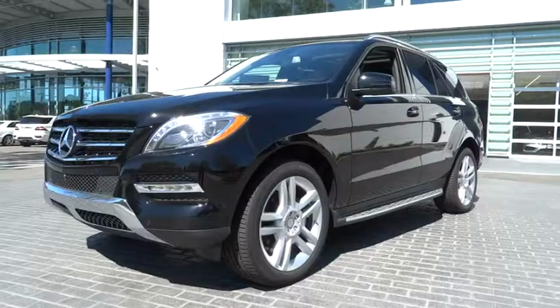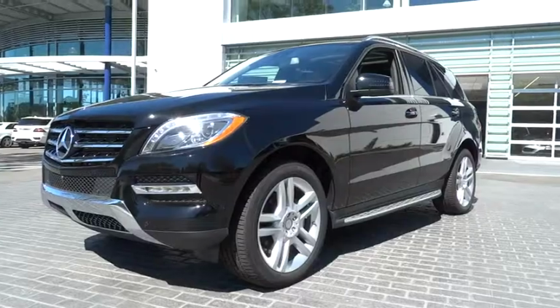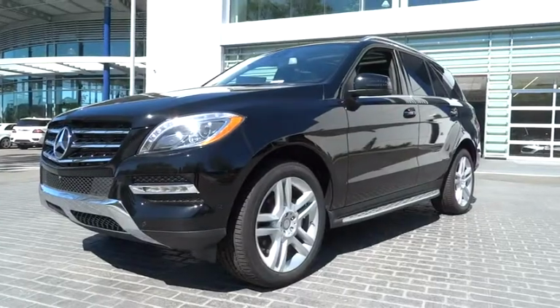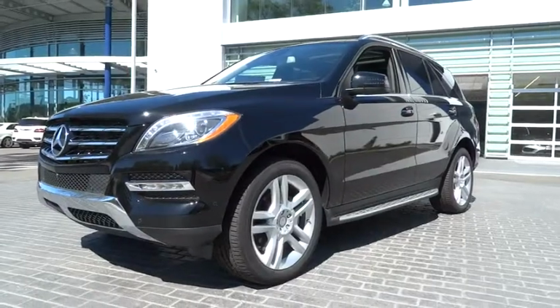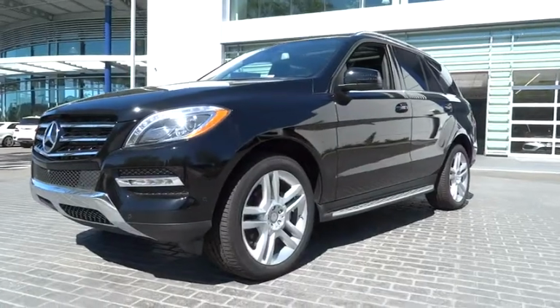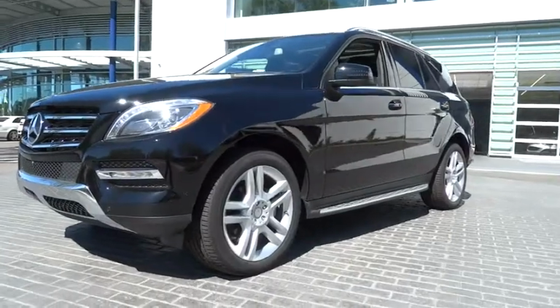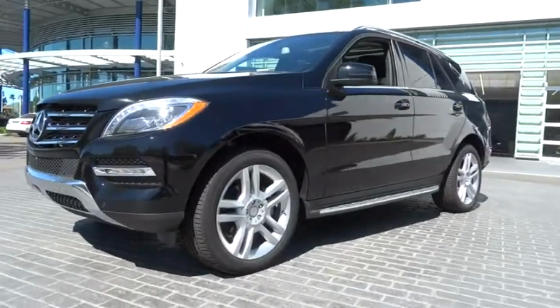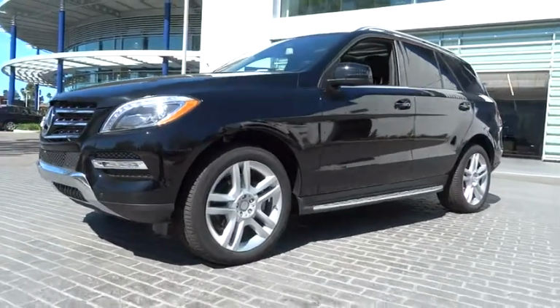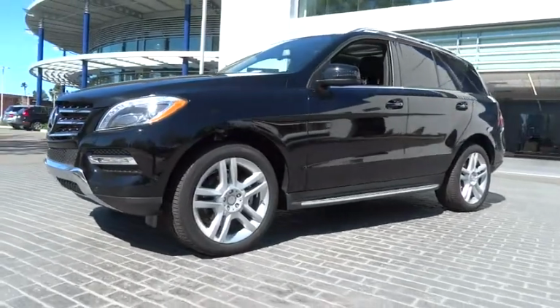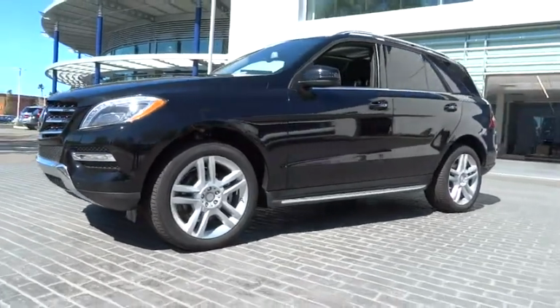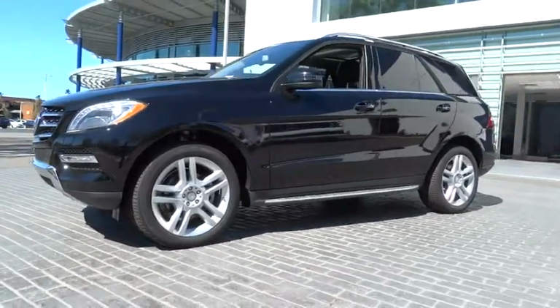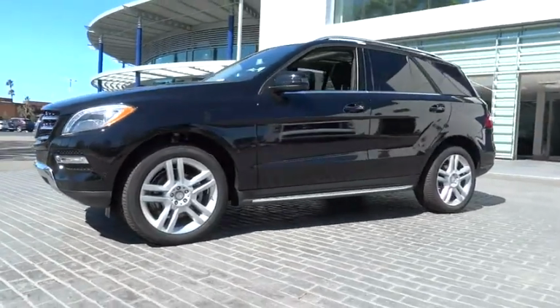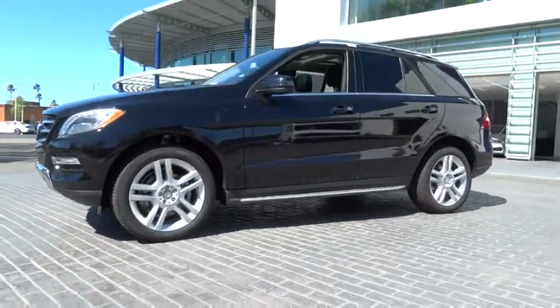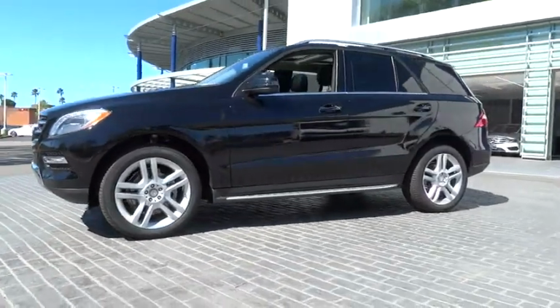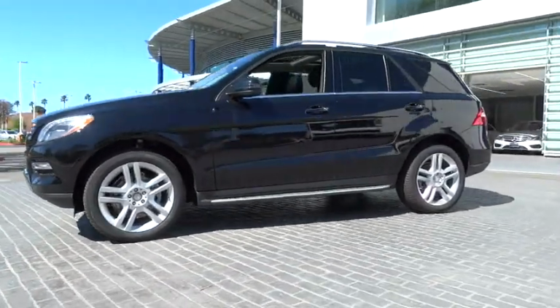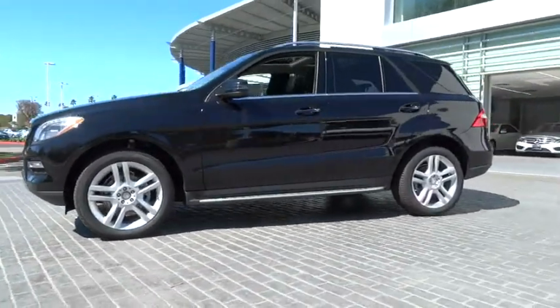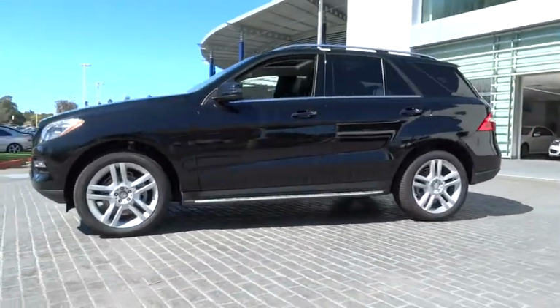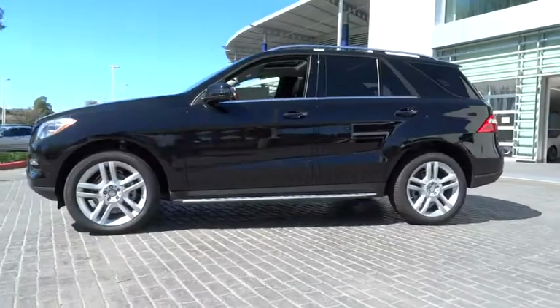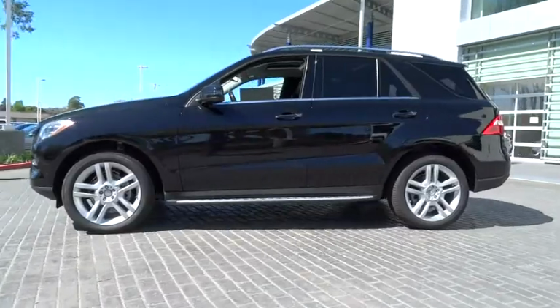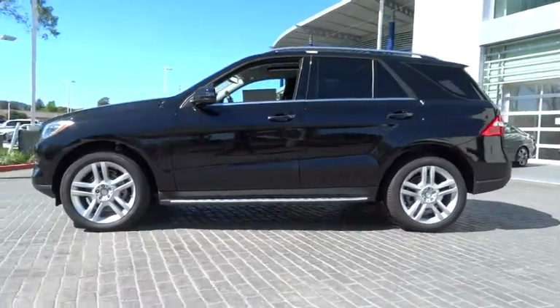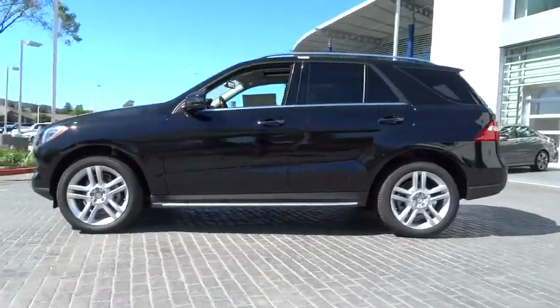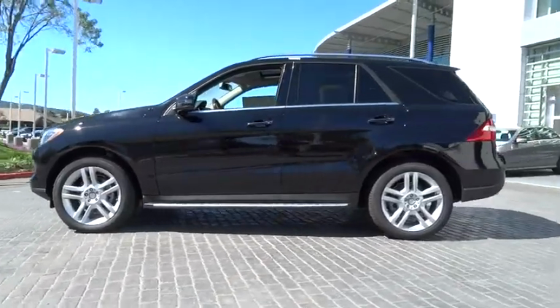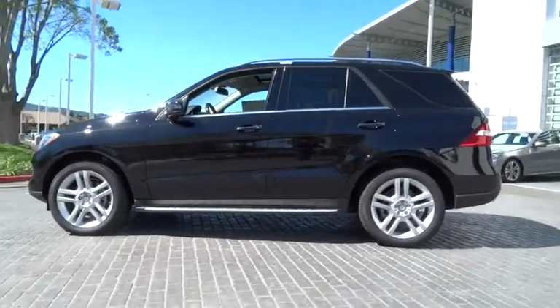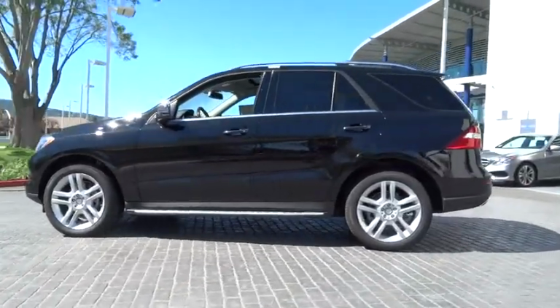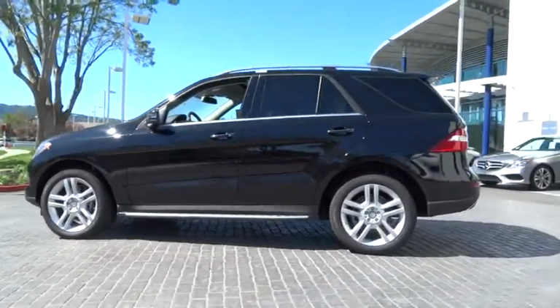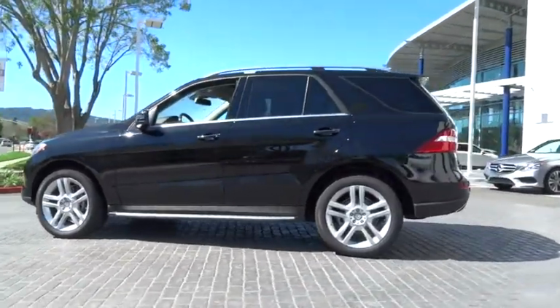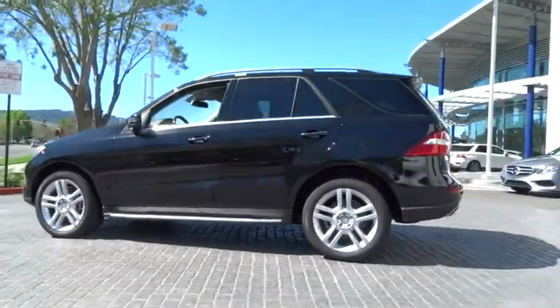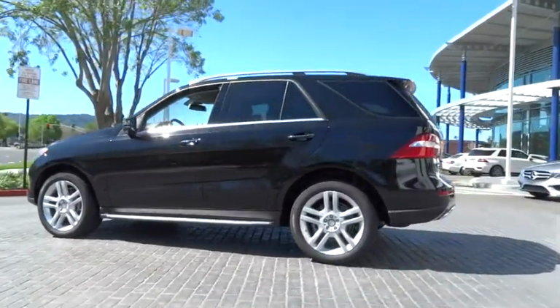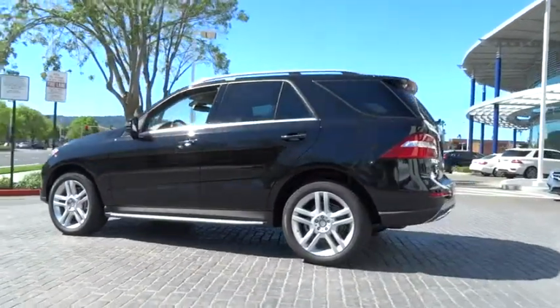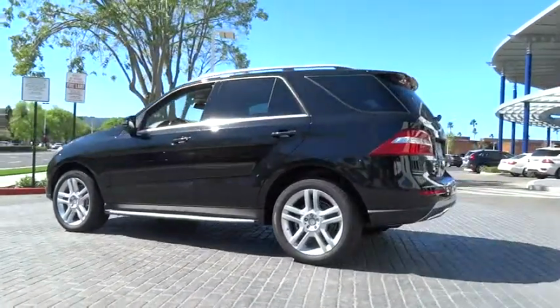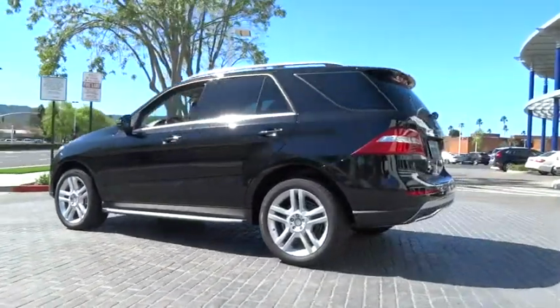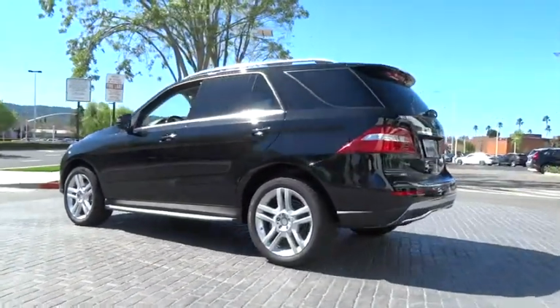The 2014 M-Class. Top-rated safety — it runs in the family. It is something we never take for granted, and this vehicle is priced below $70,000.